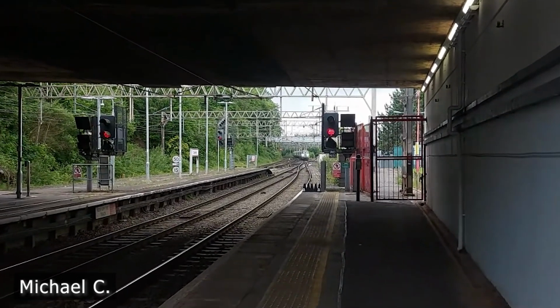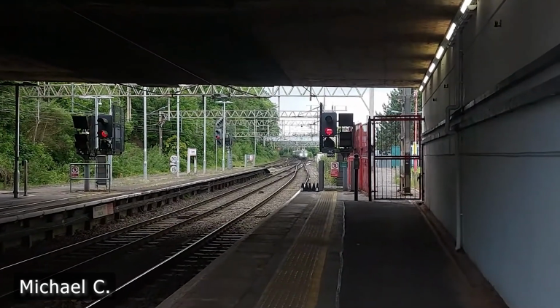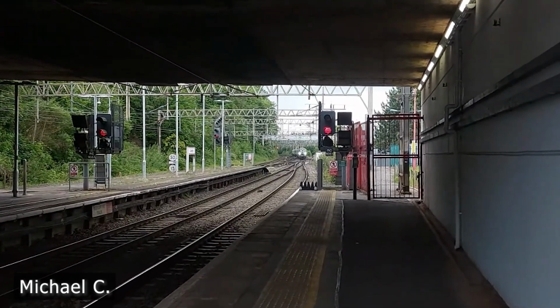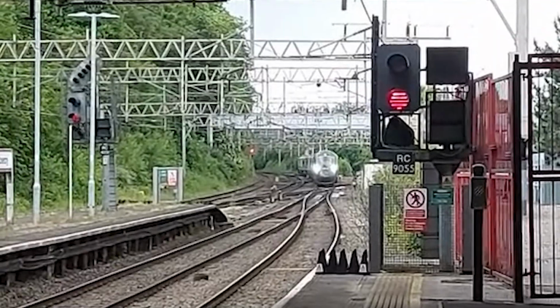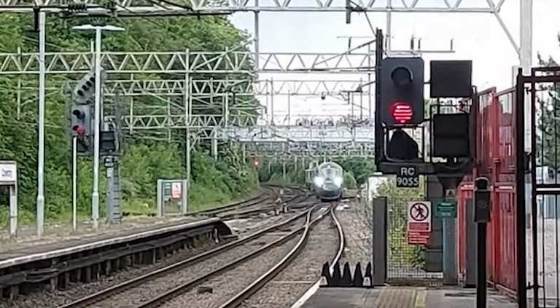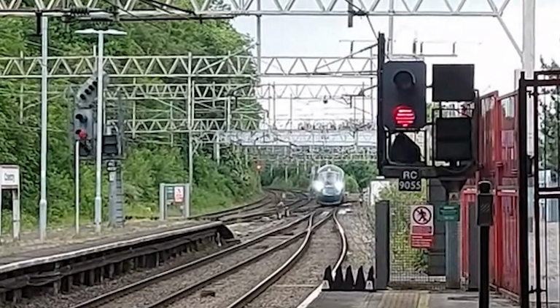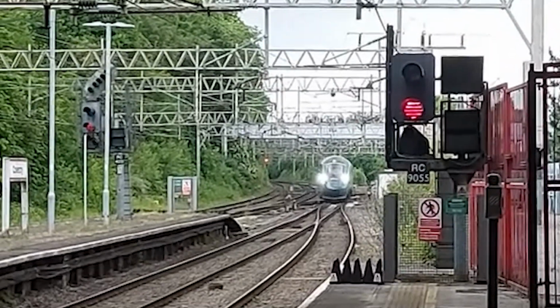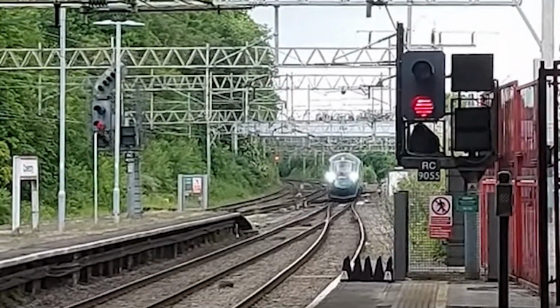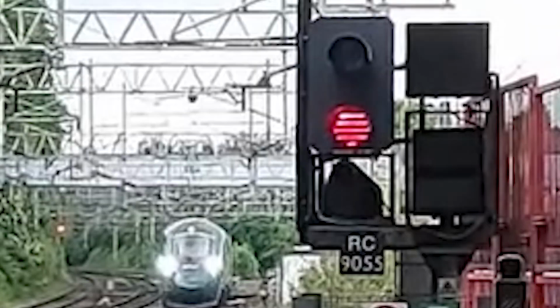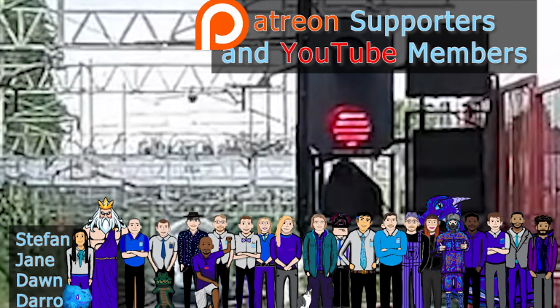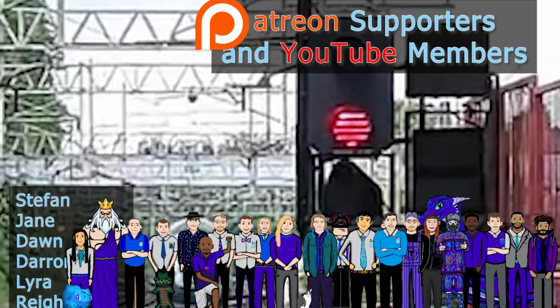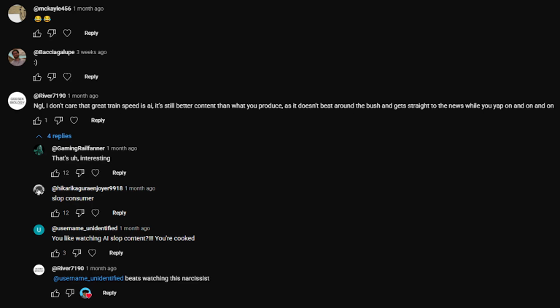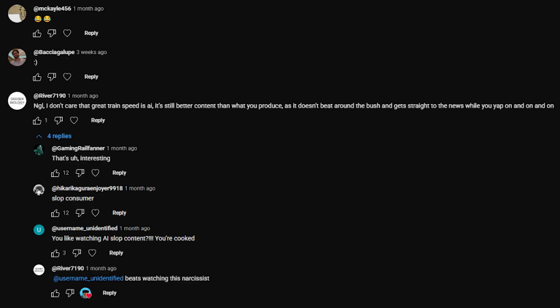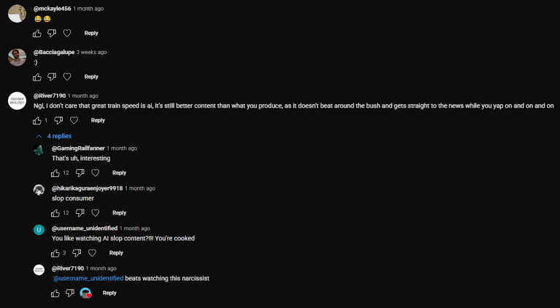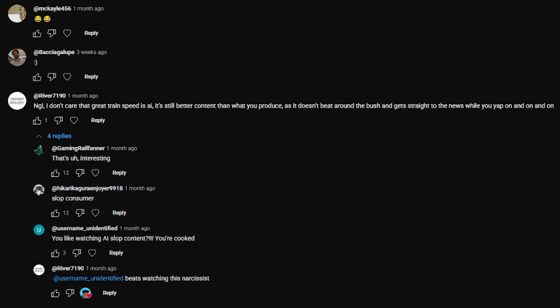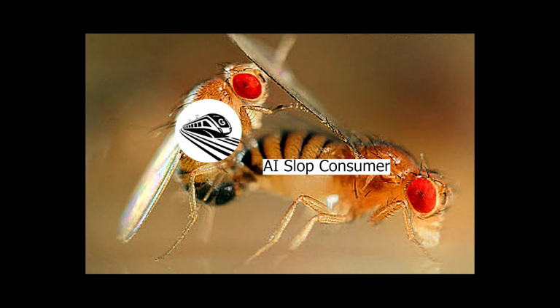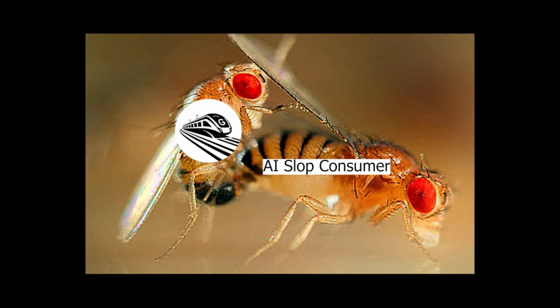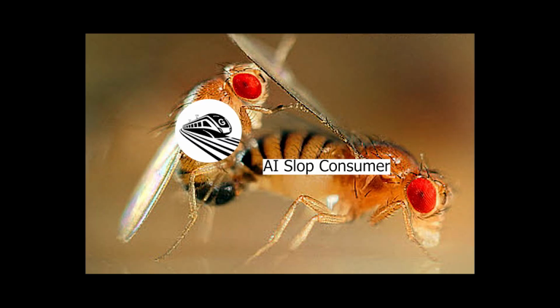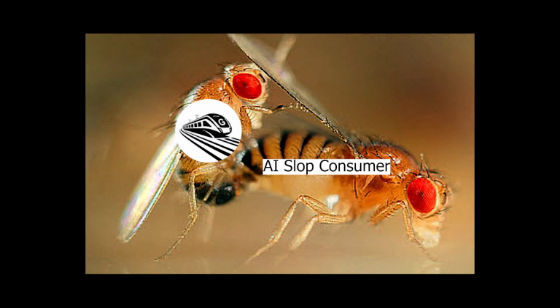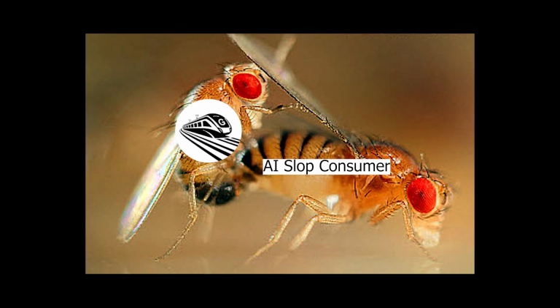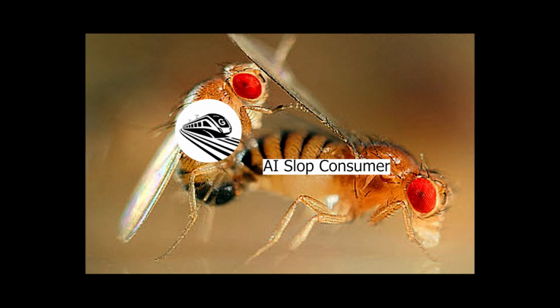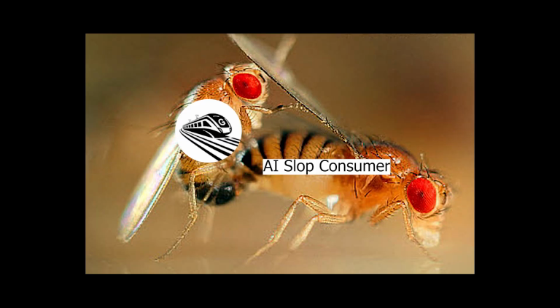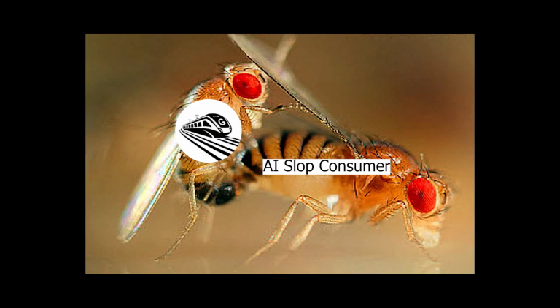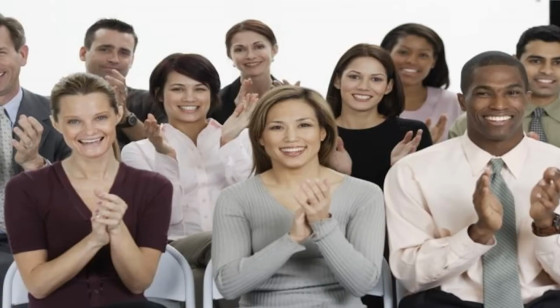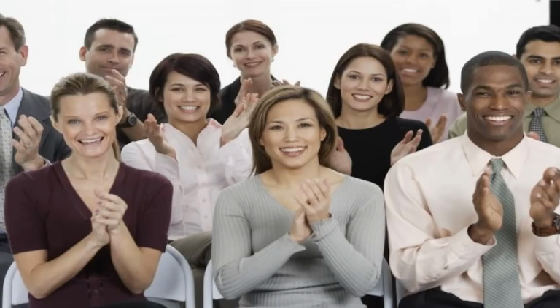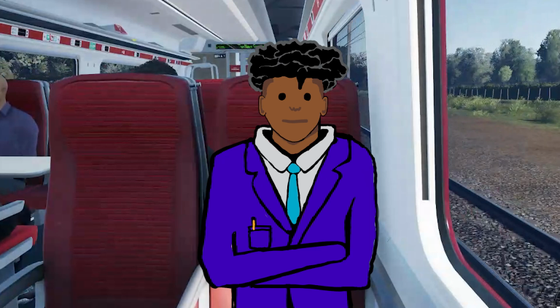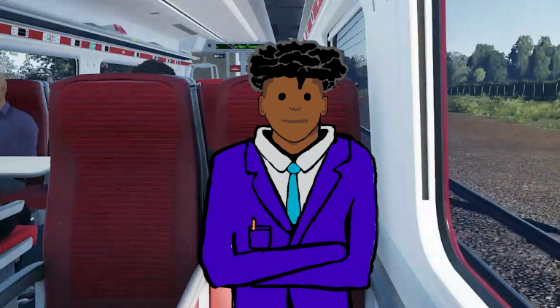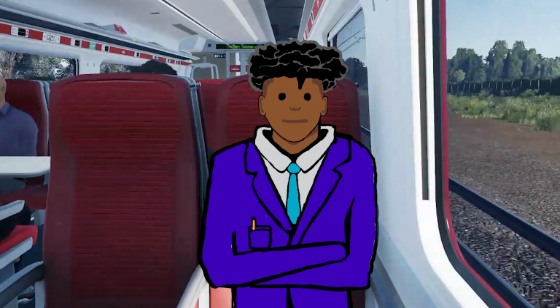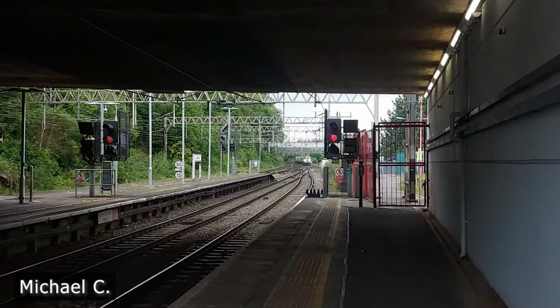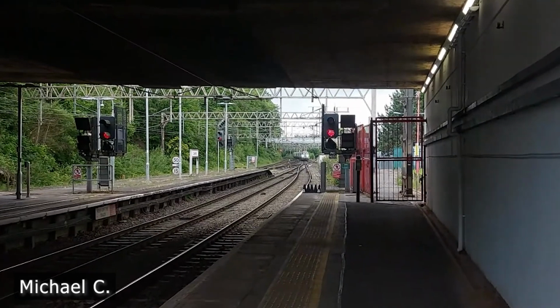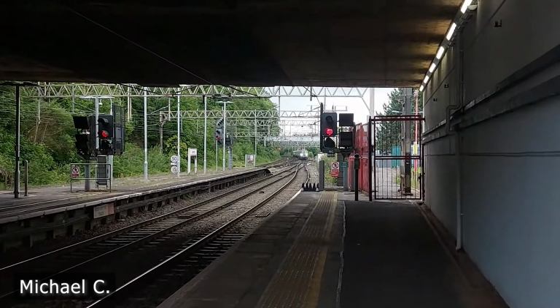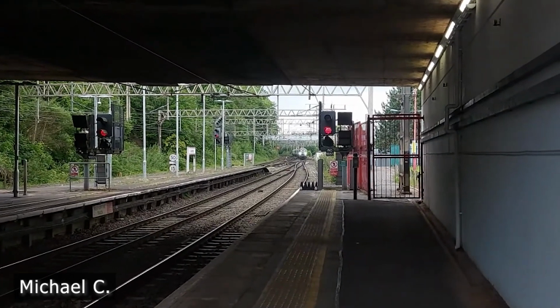Why does this barrier exist? The short answer is outdated signaling technology. Alright, bye! Some people have the attention span of fruit flies nowadays, so you've got to give them a short answer with no explanation. But for the rest of you, to give you the long answer, let me tell you how the current signaling works.